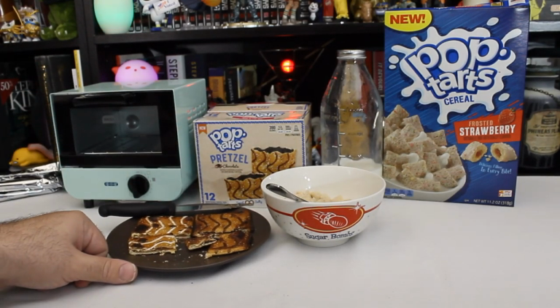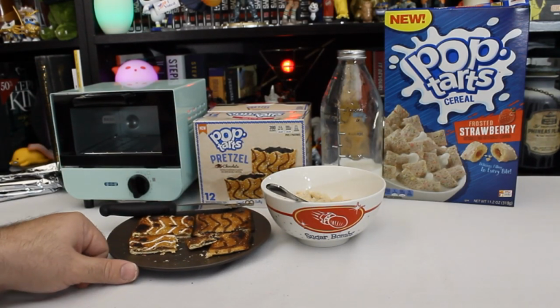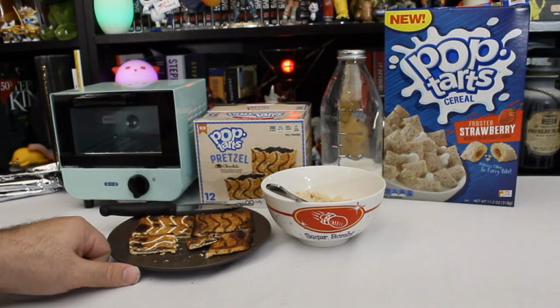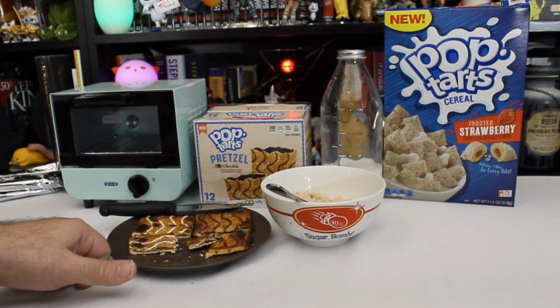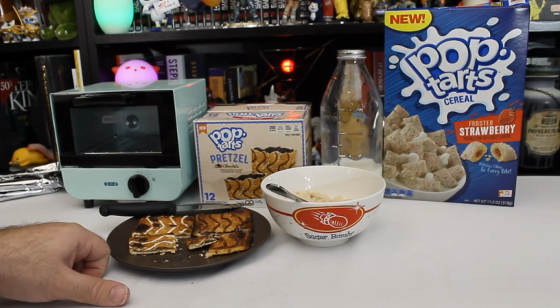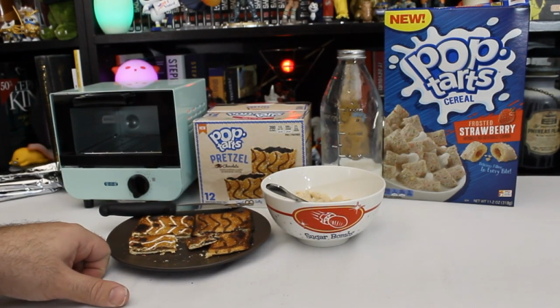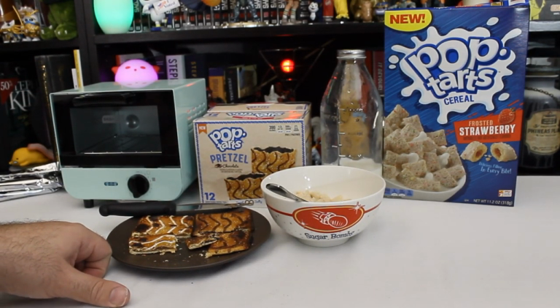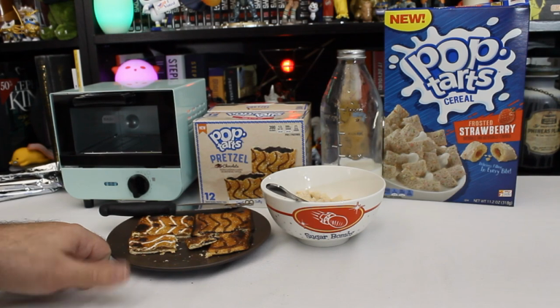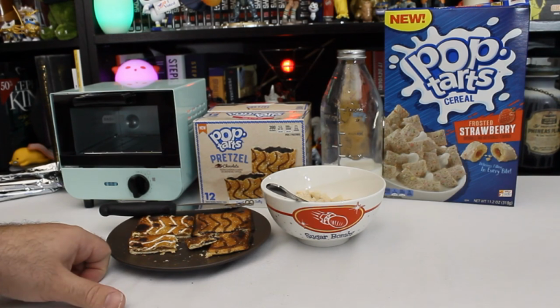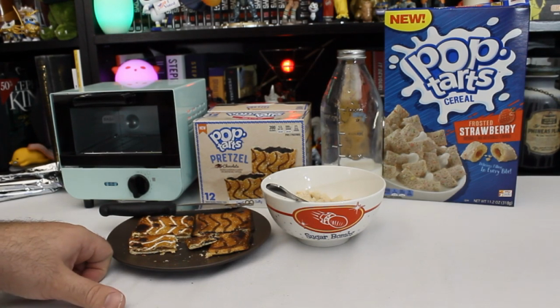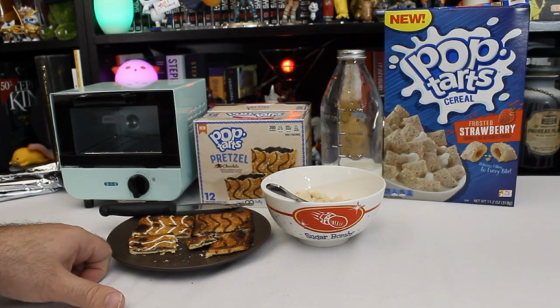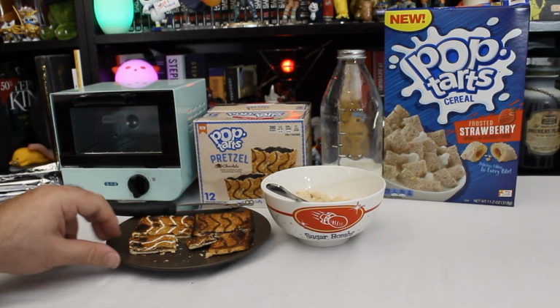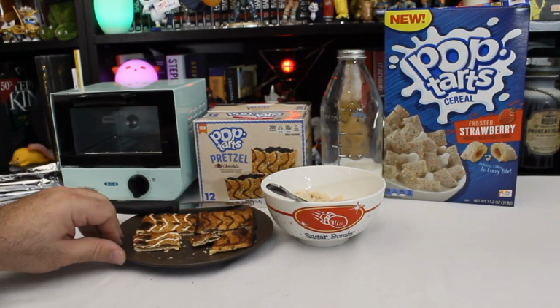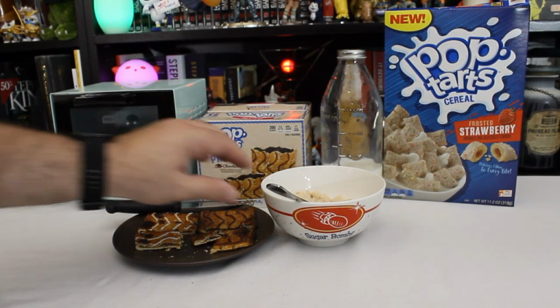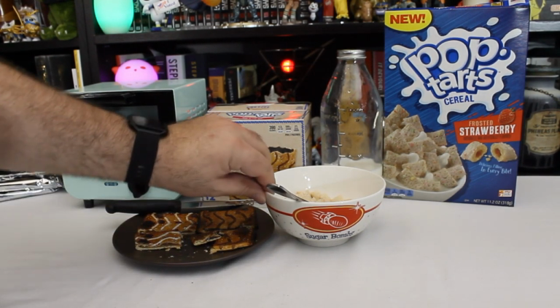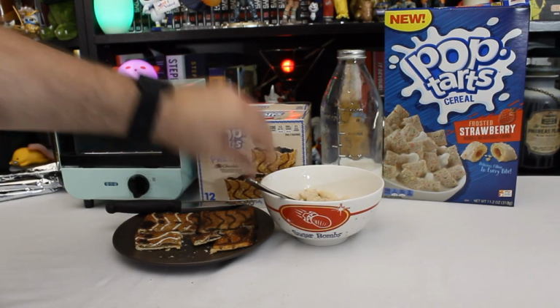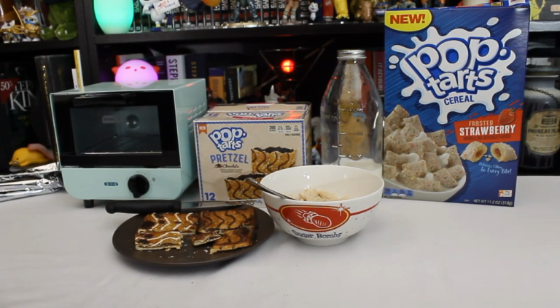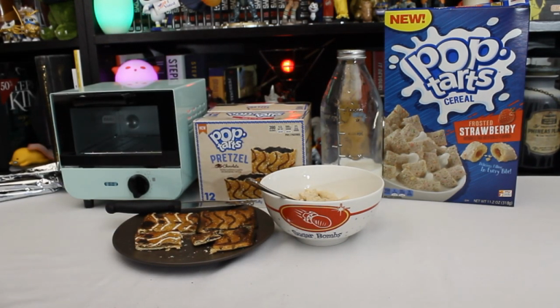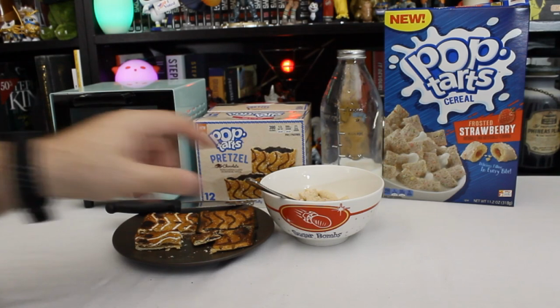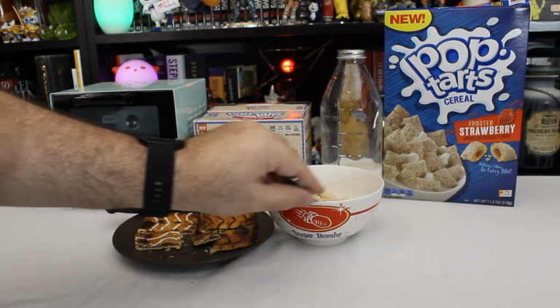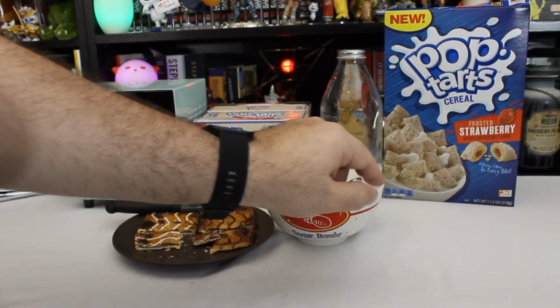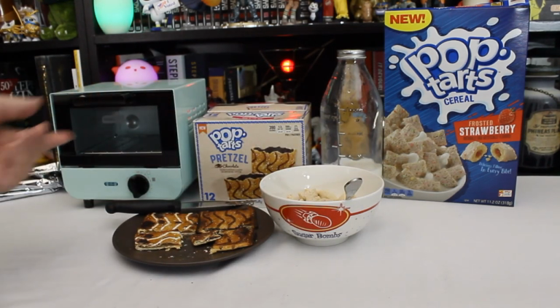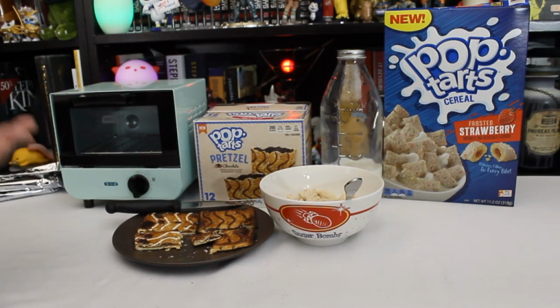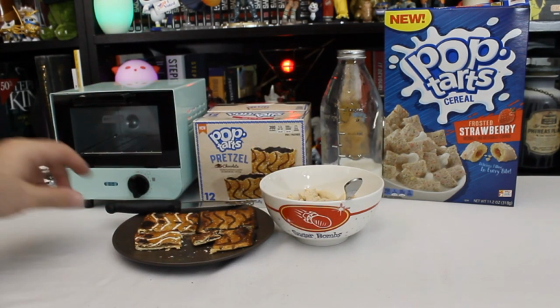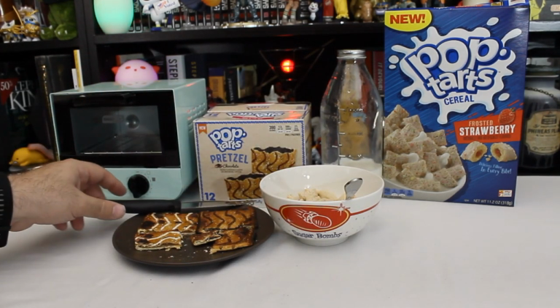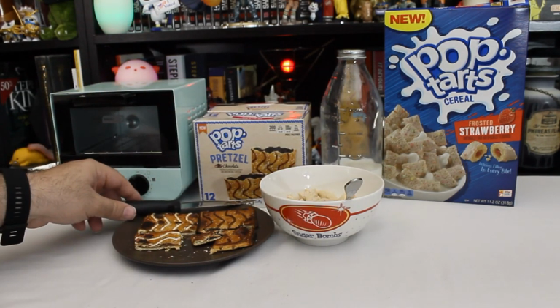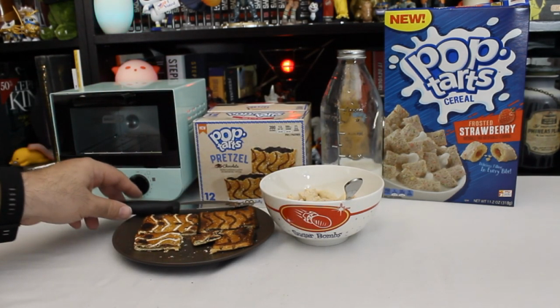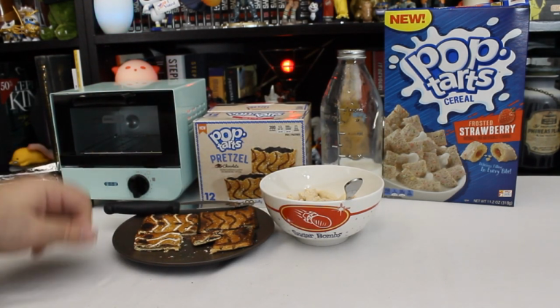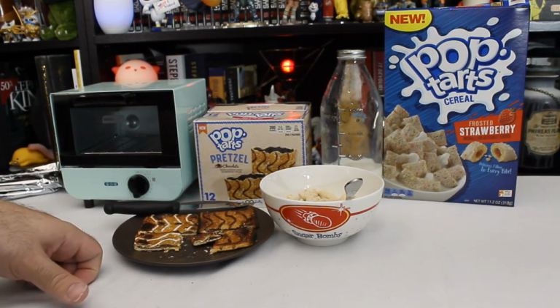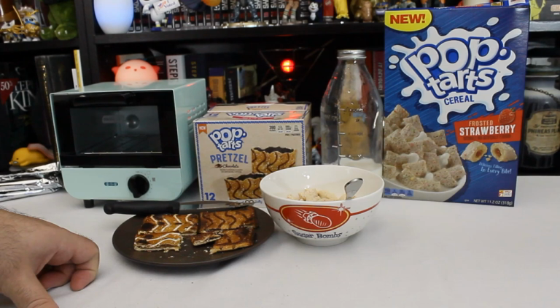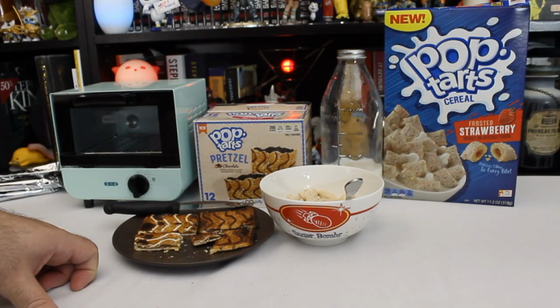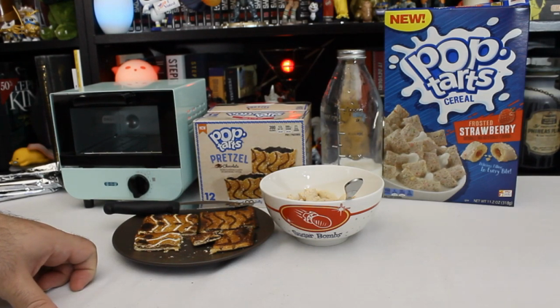These are acceptable. These are food. These are cromulent — these are absolutely cromulent things that you can eat. They're not great. They're not awful. They're not going to be something that I remember six months from now.